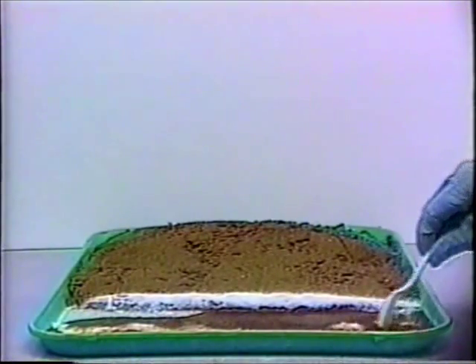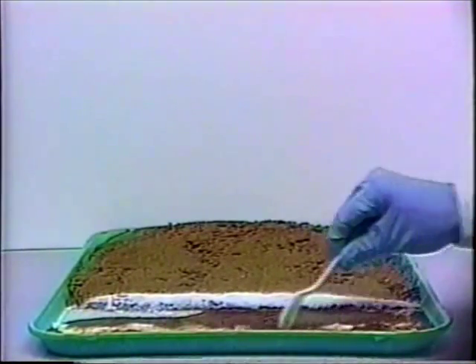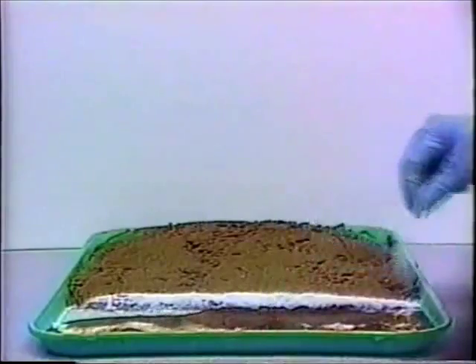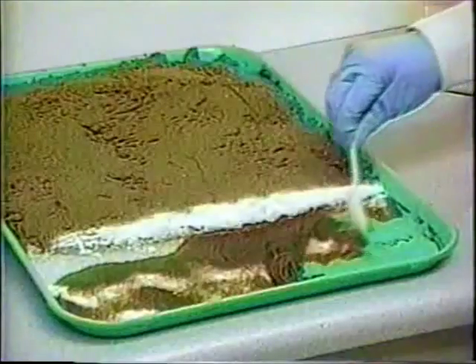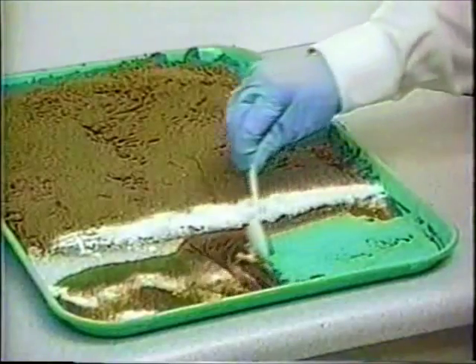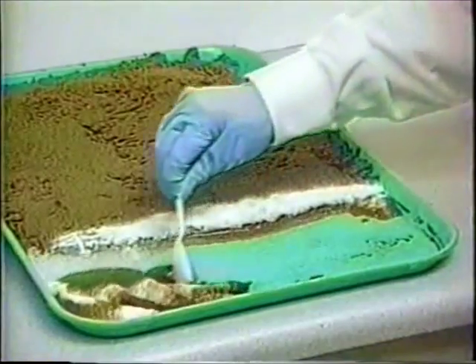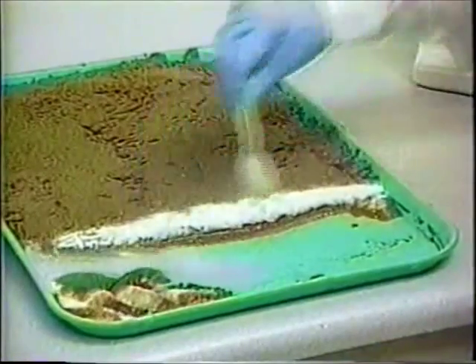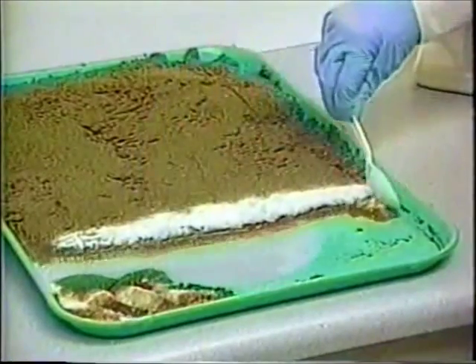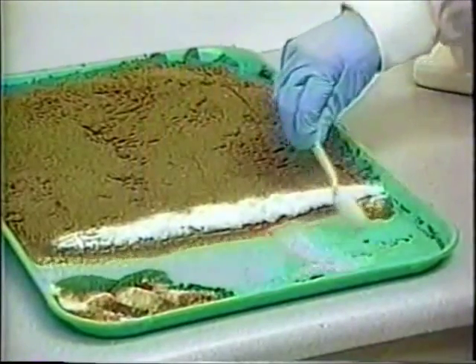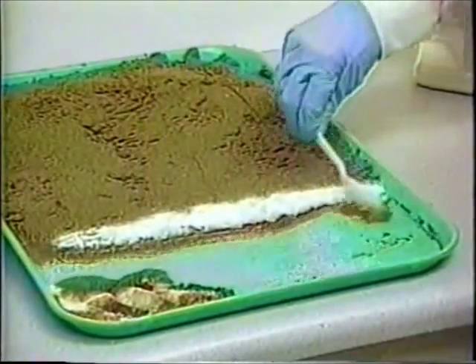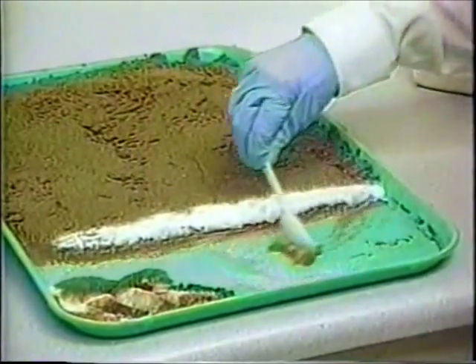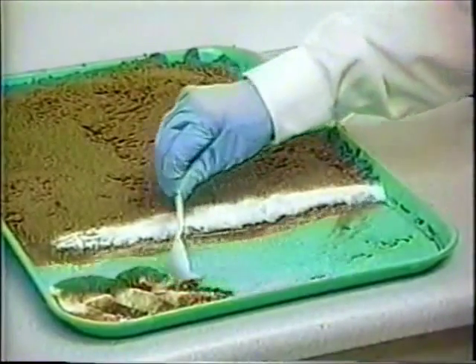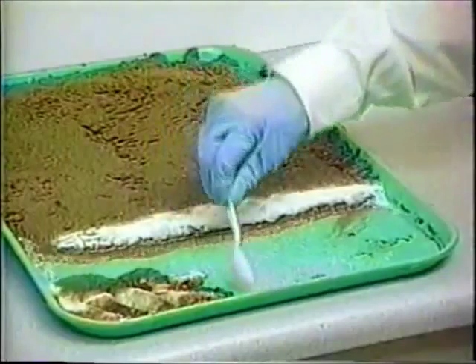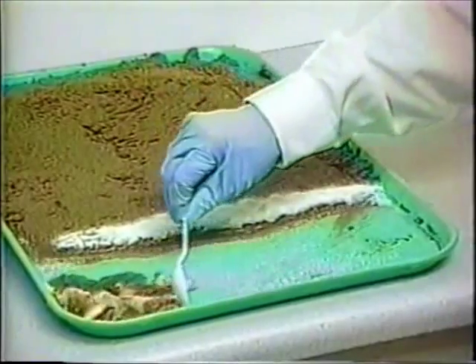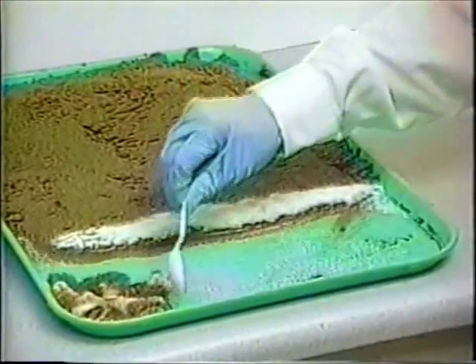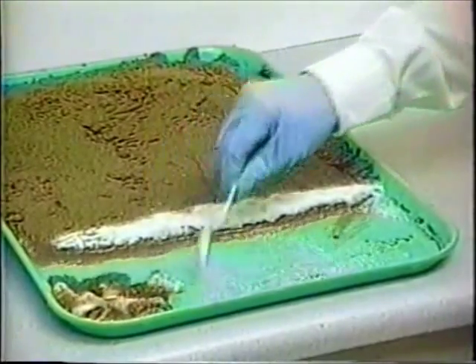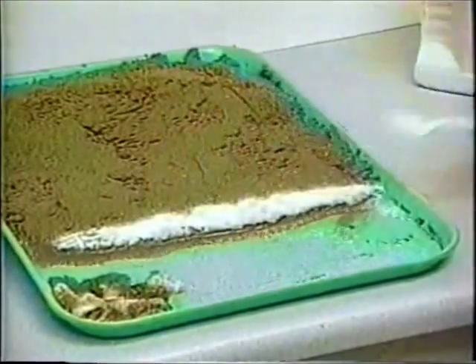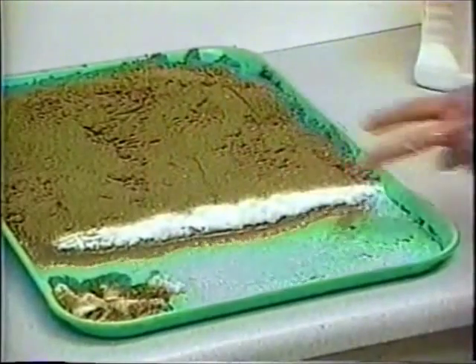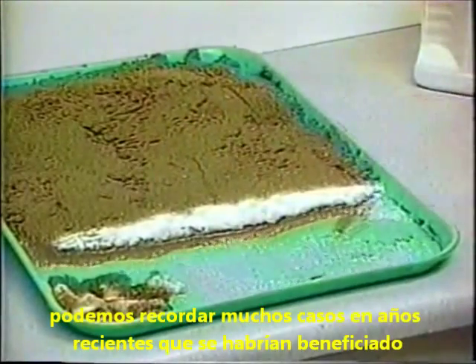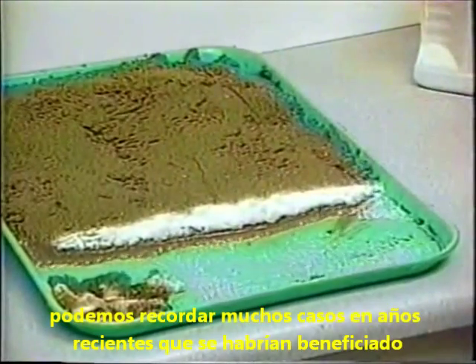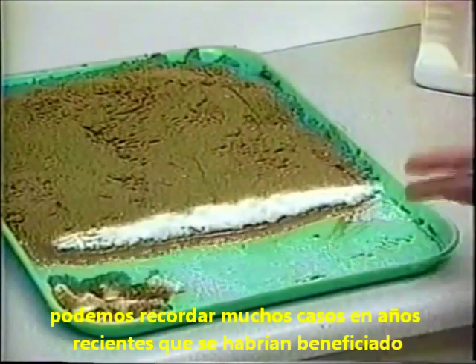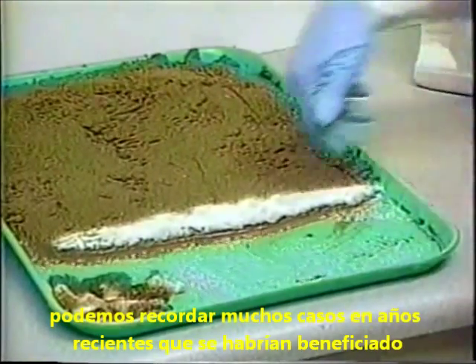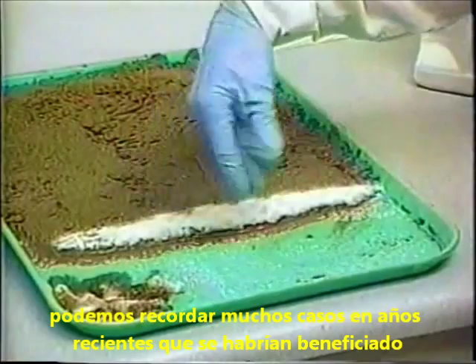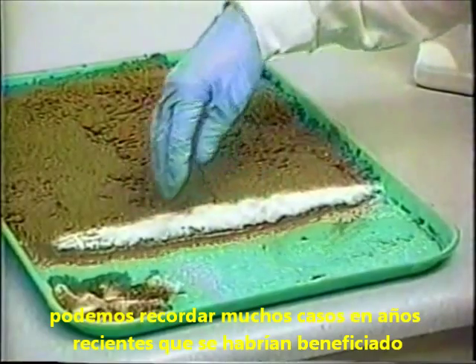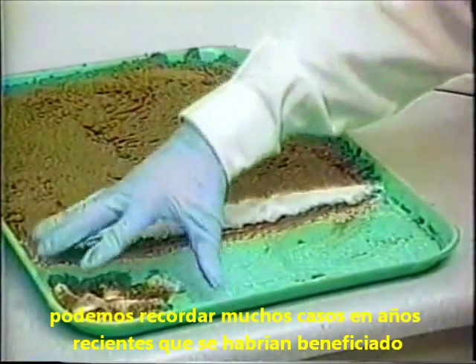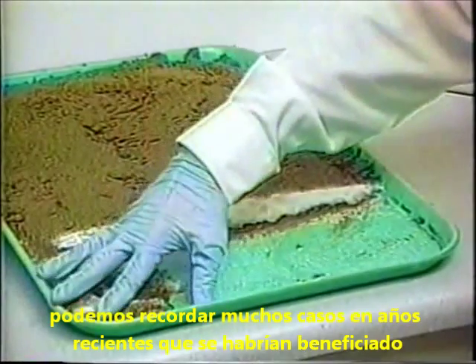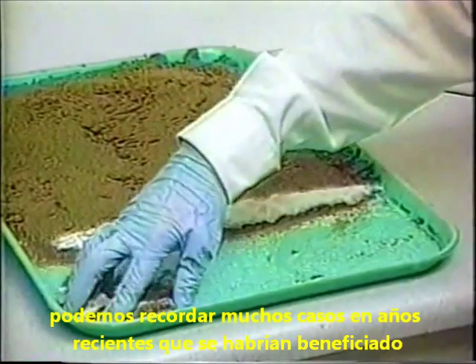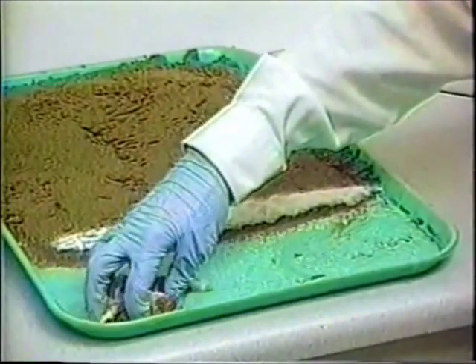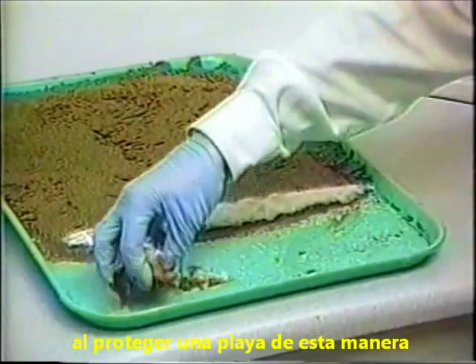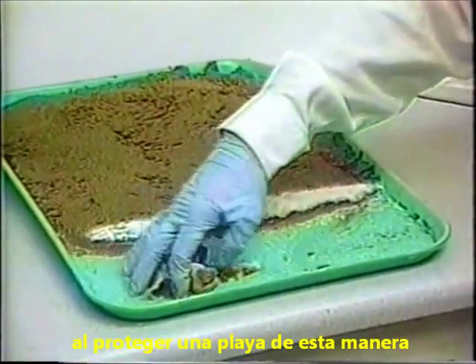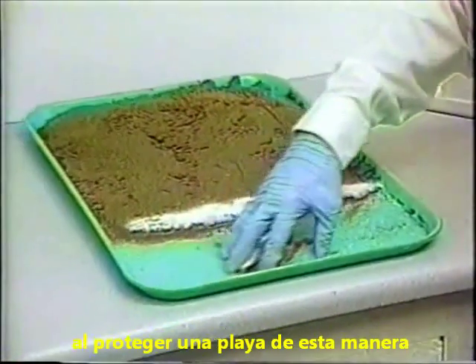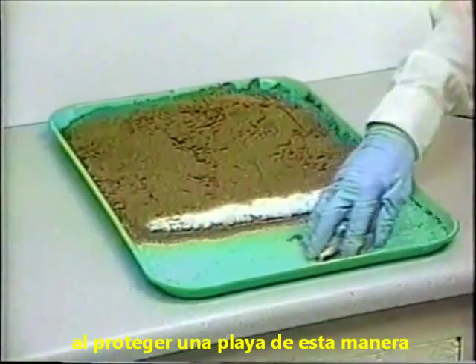It looks good. We can recall many occasions in recent years that would have benefited from protecting a shoreline like this.